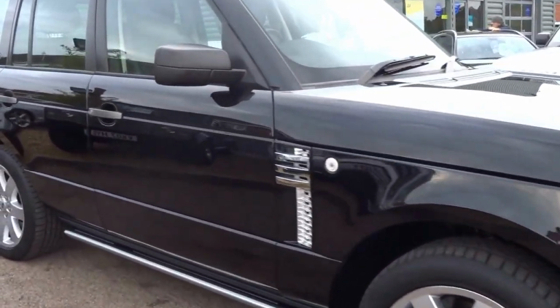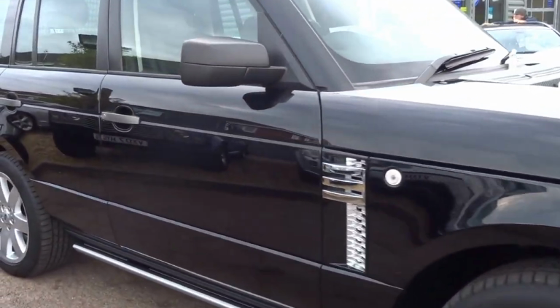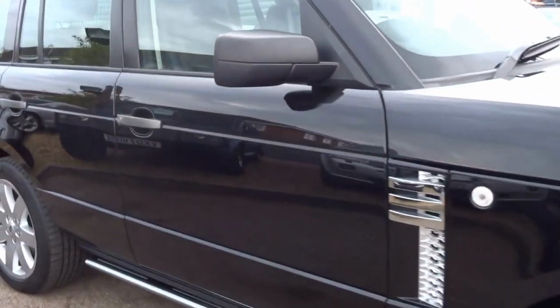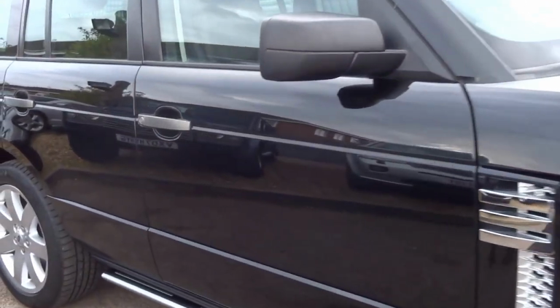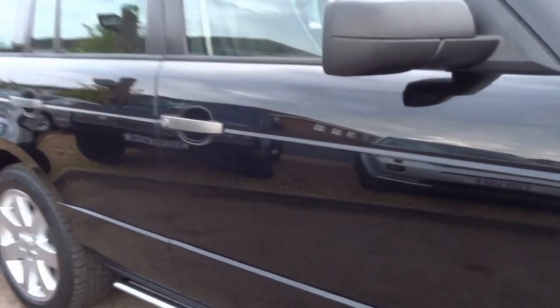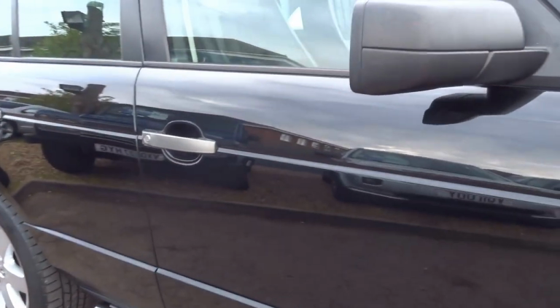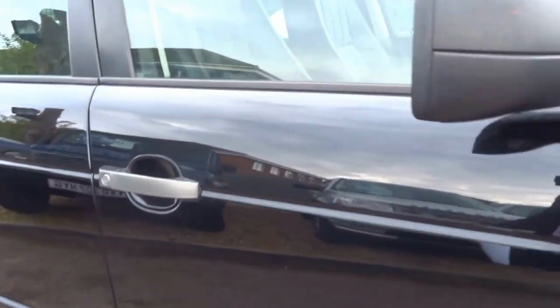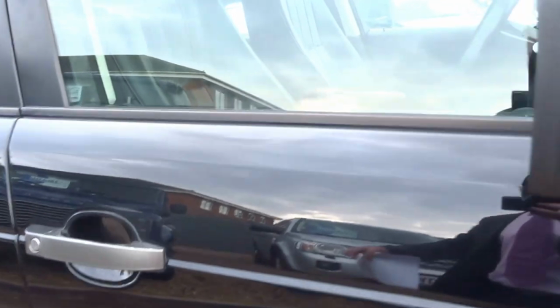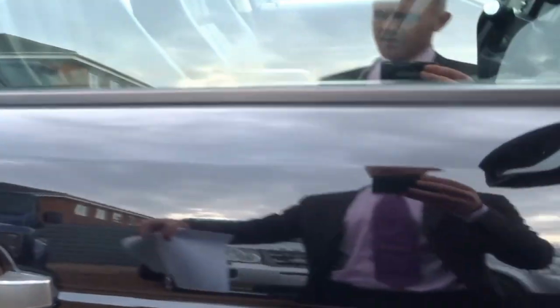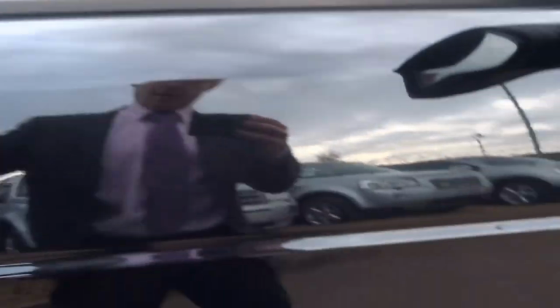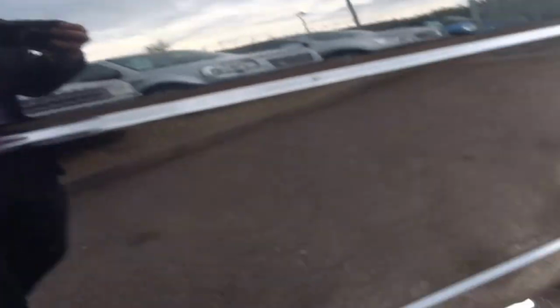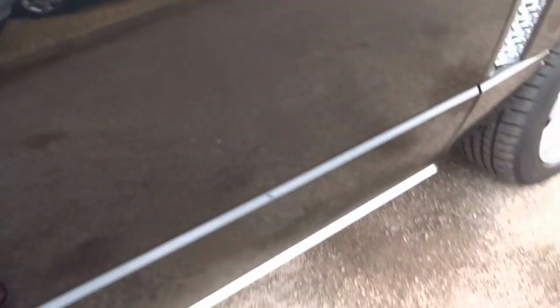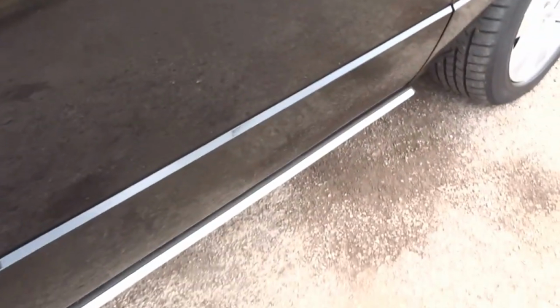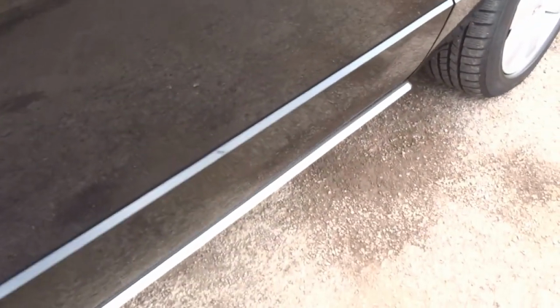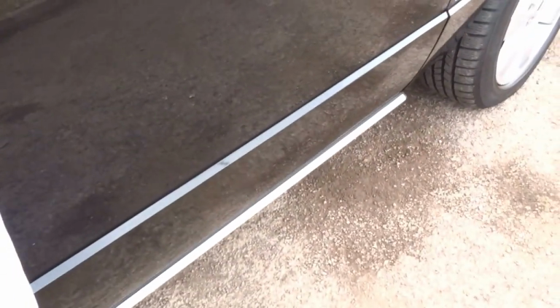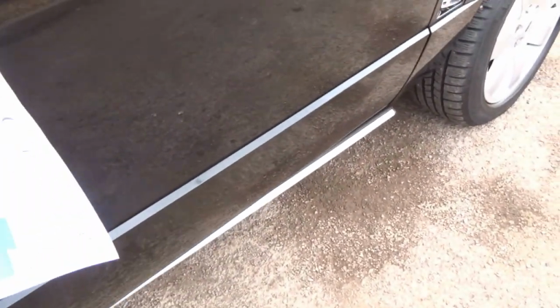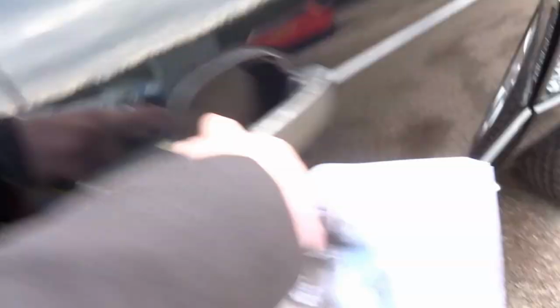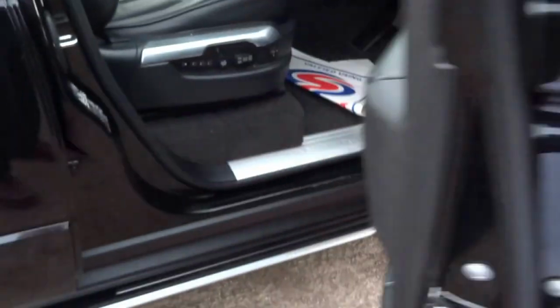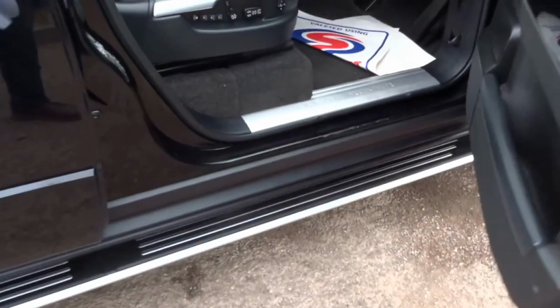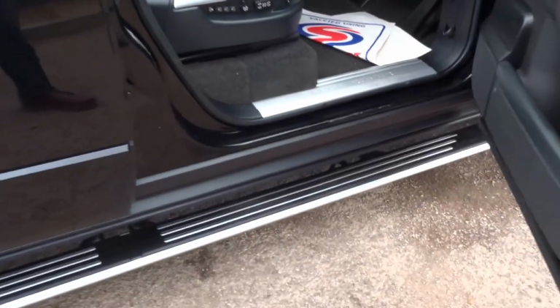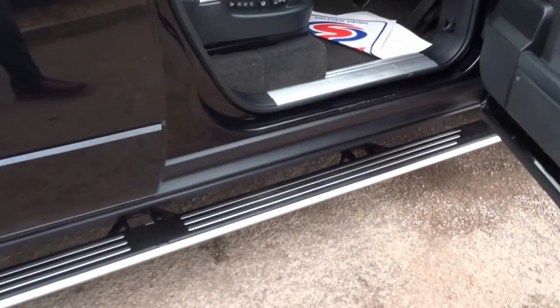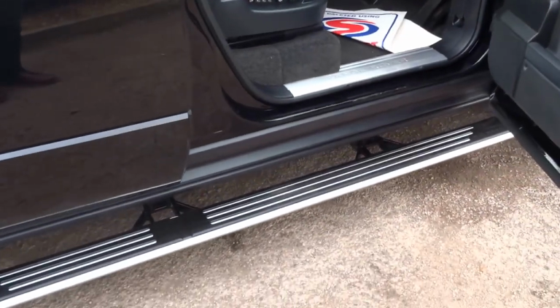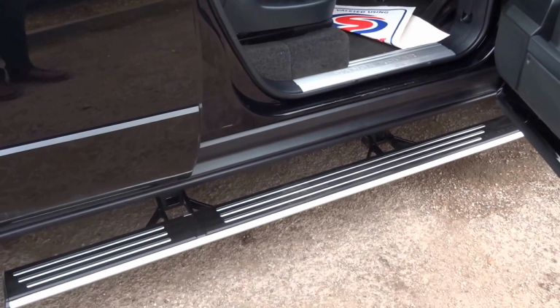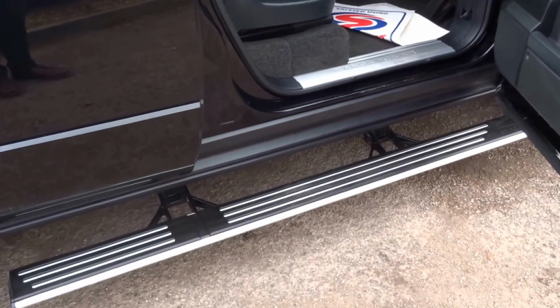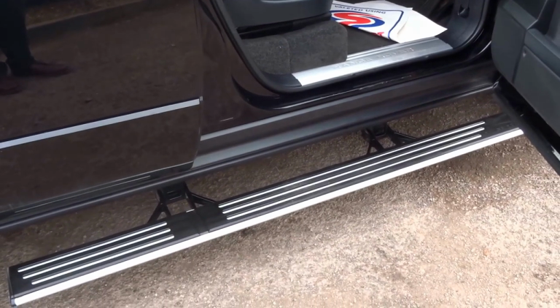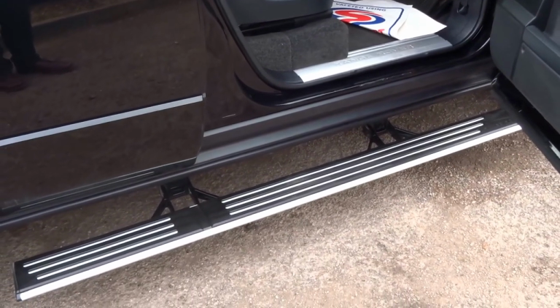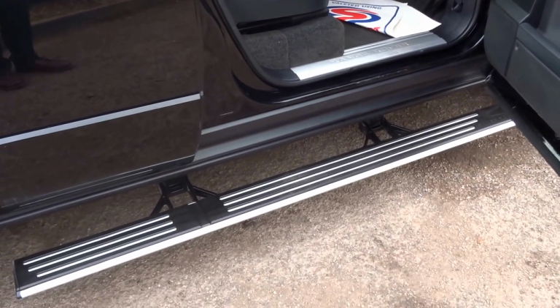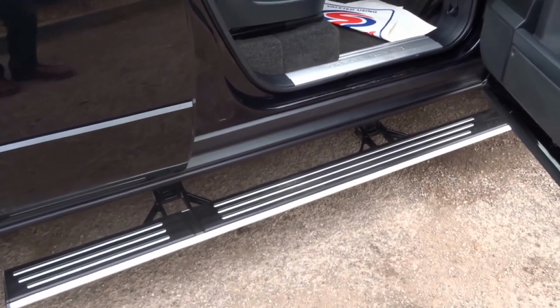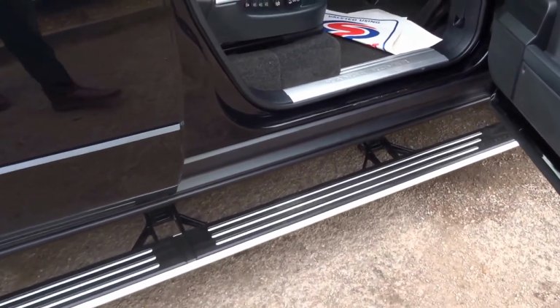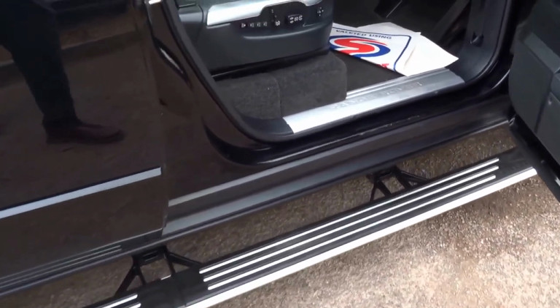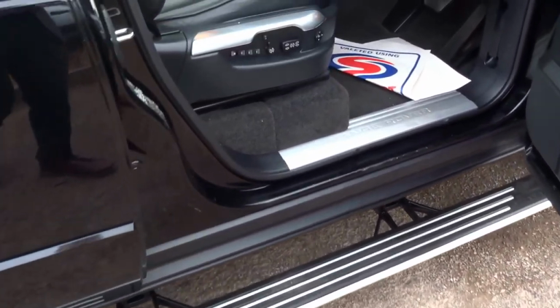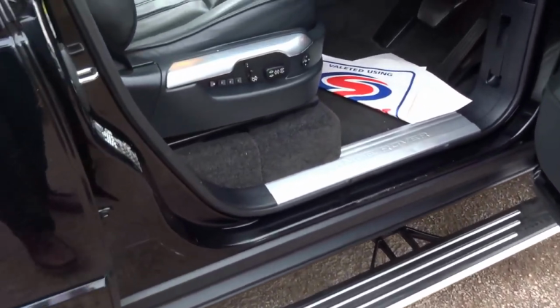Jumping into the driver's seat, the car is also equipped with side steps that automatically retract.